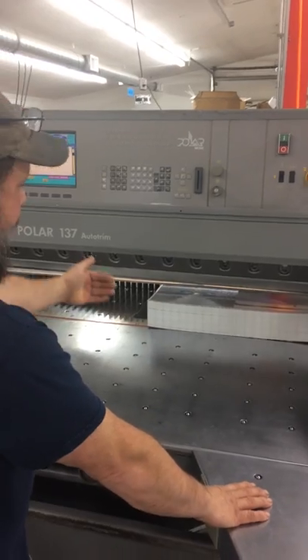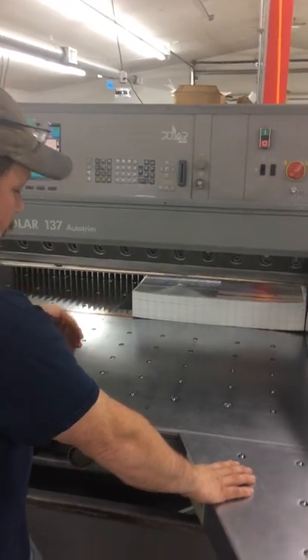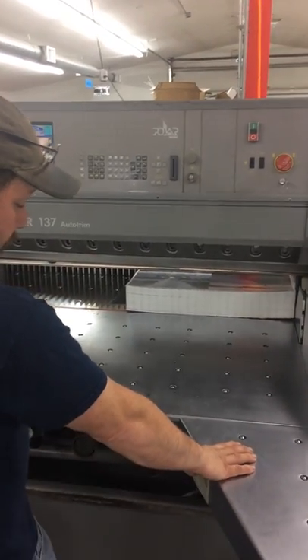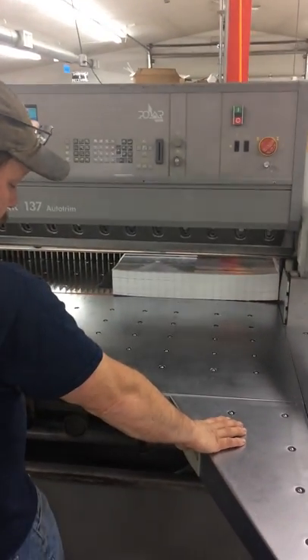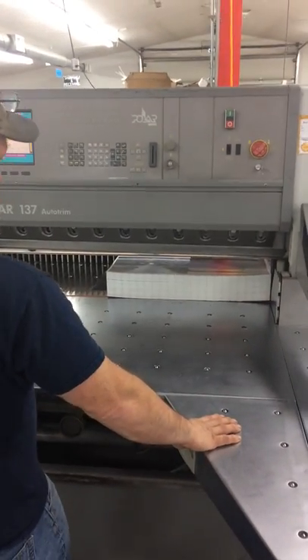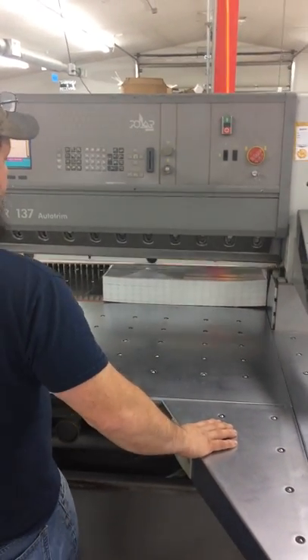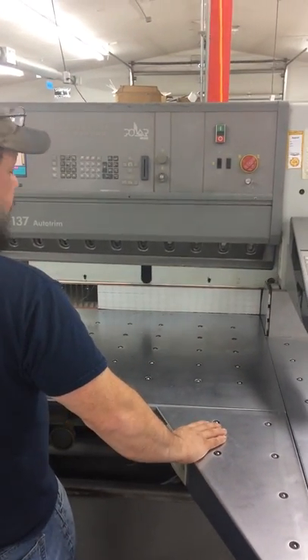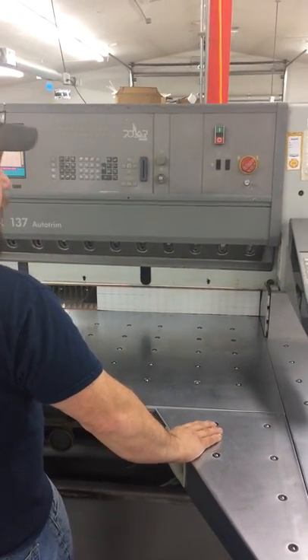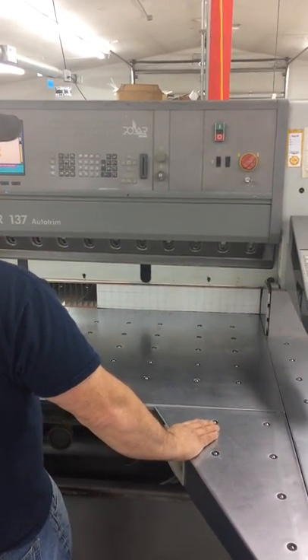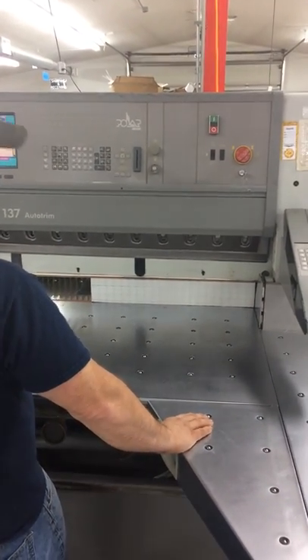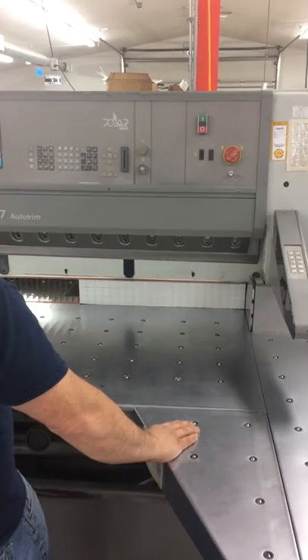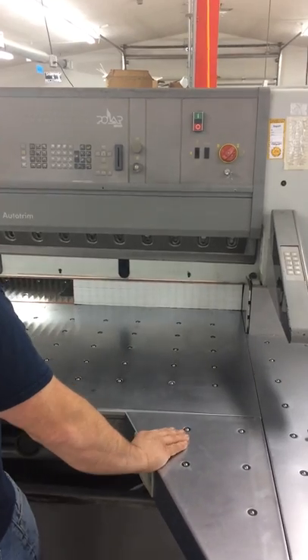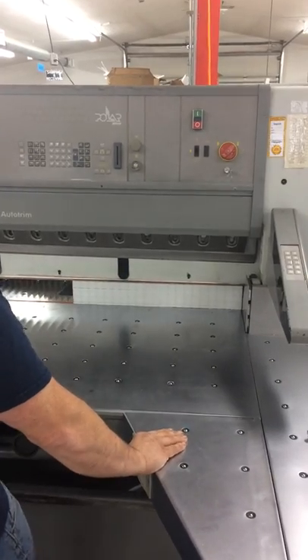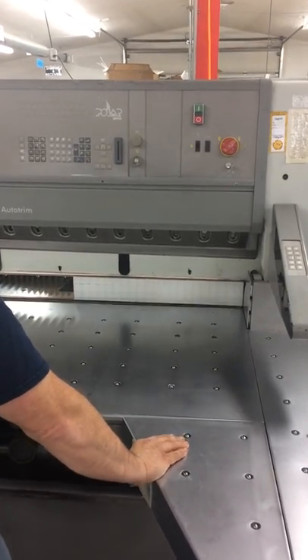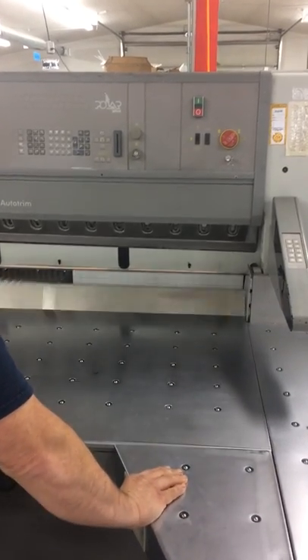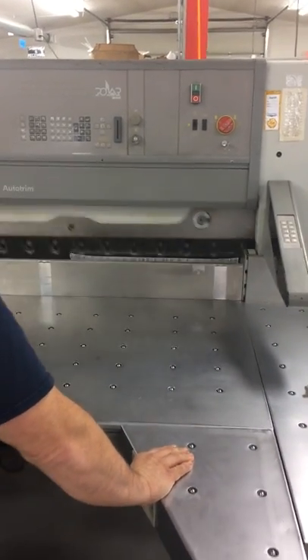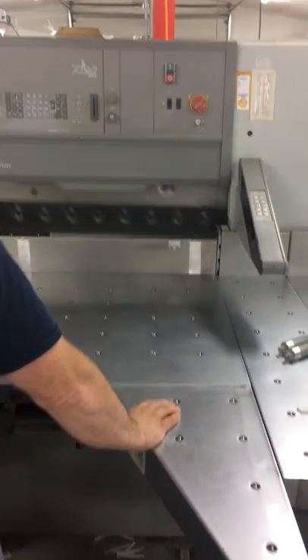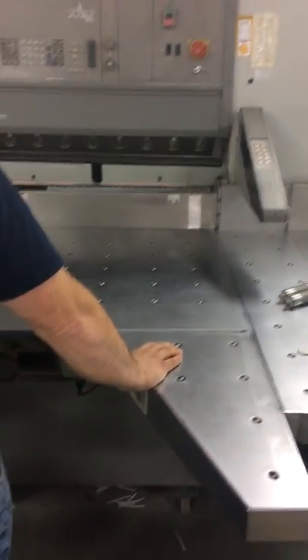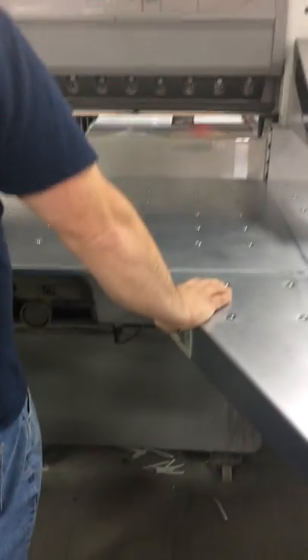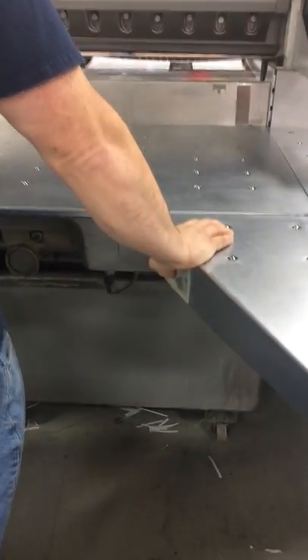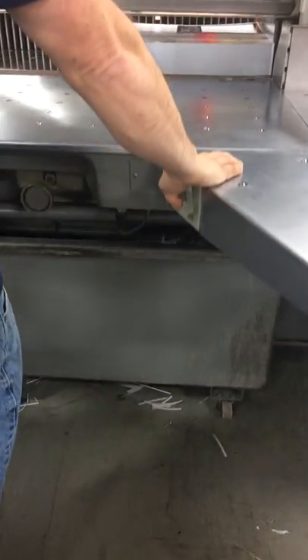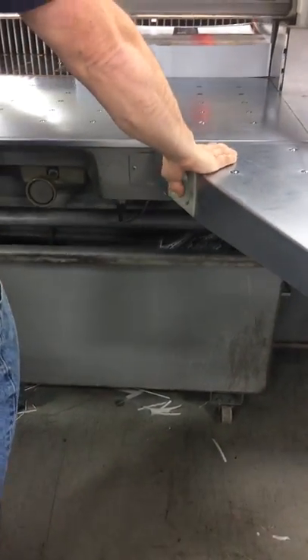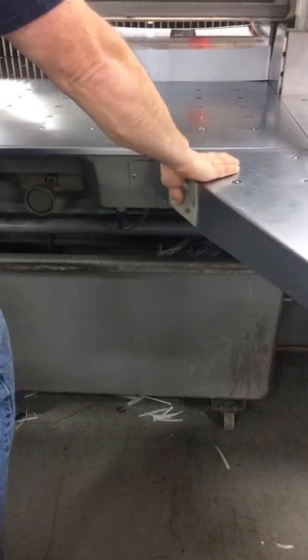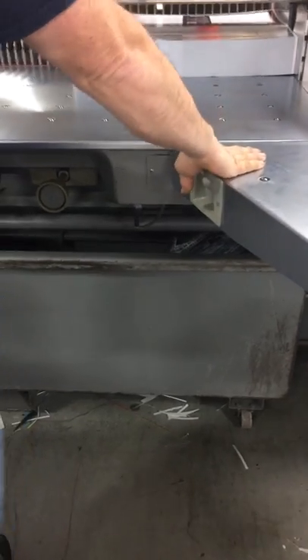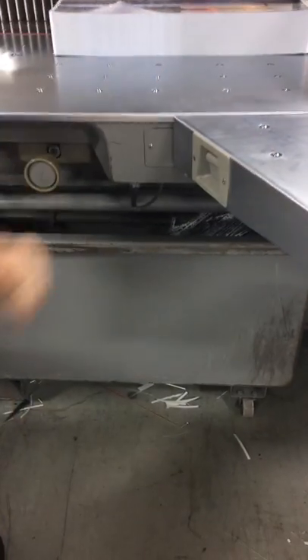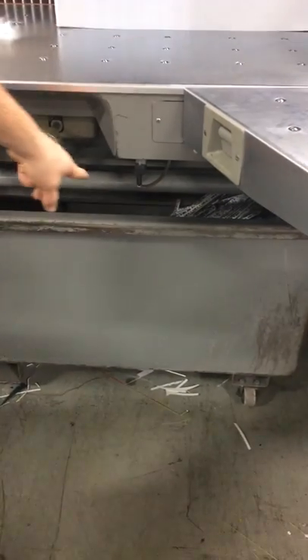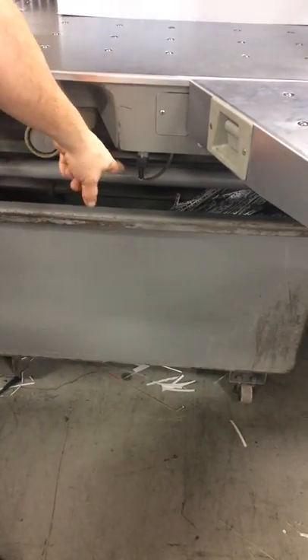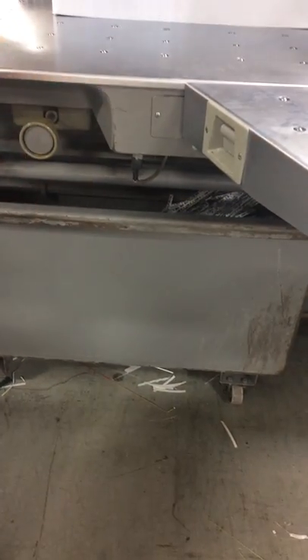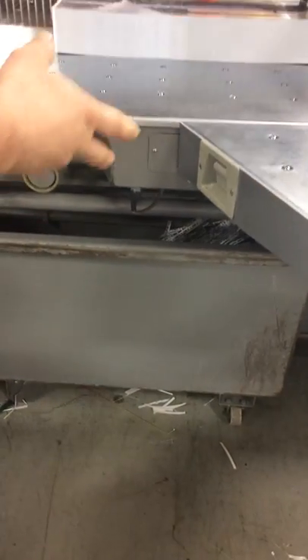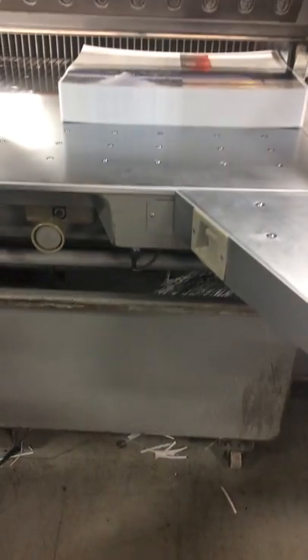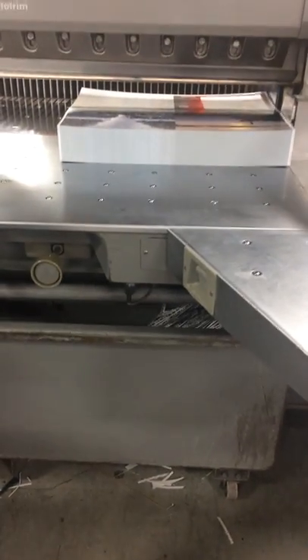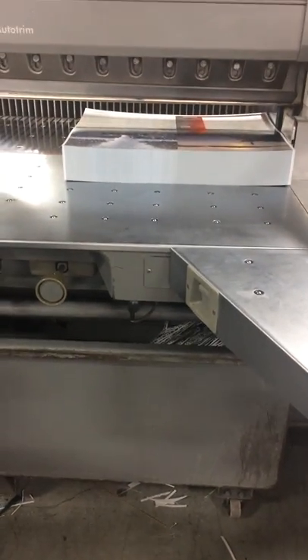What happens is — I'll show you — the depth comes back and the strap is delivered to a strap chute. It's delivered down underneath into a scrap bin. We'll take that out and dump it.